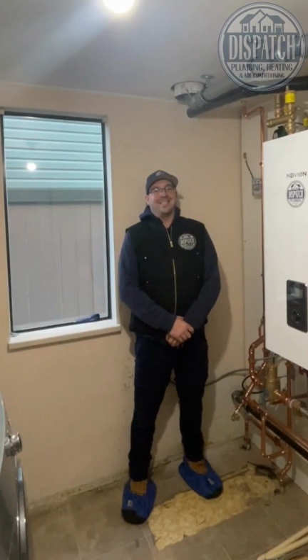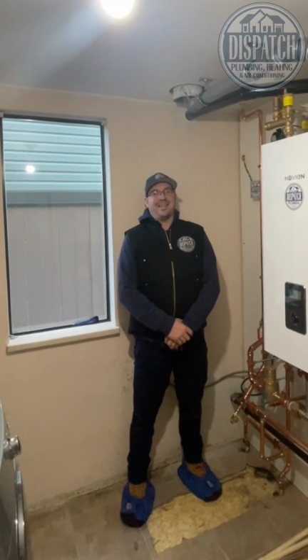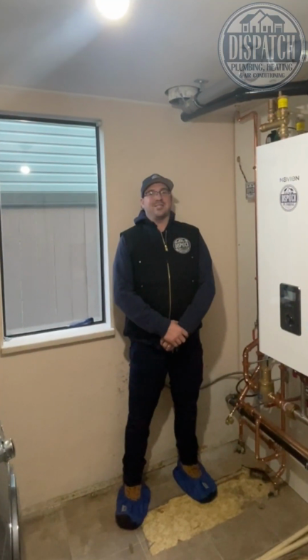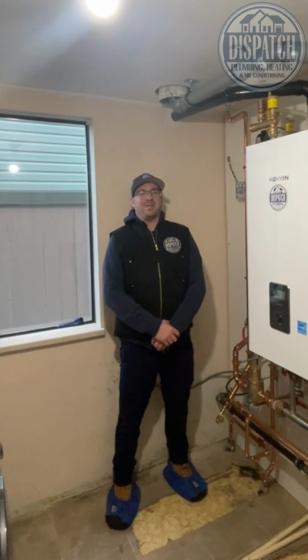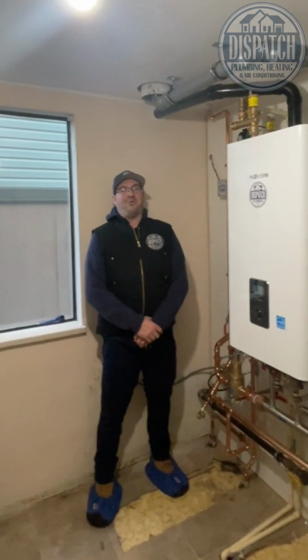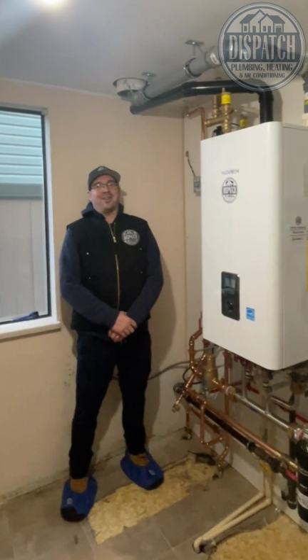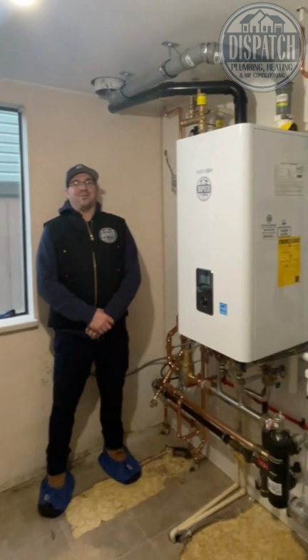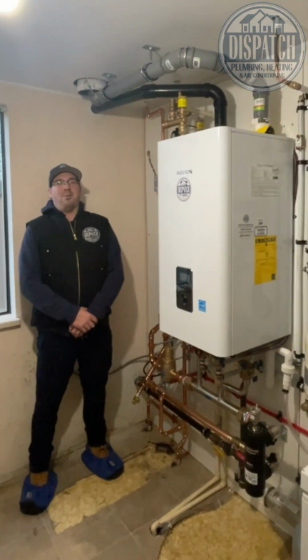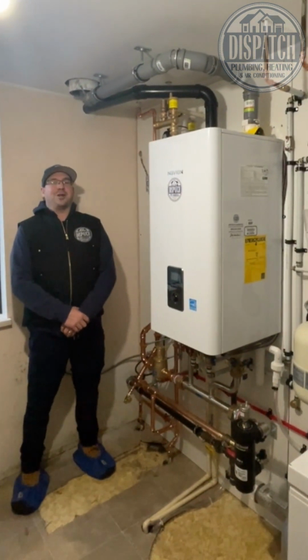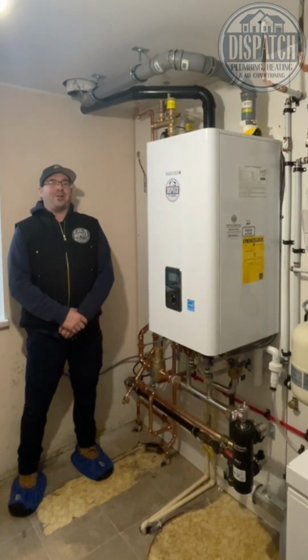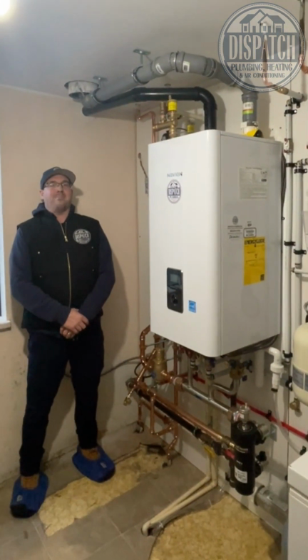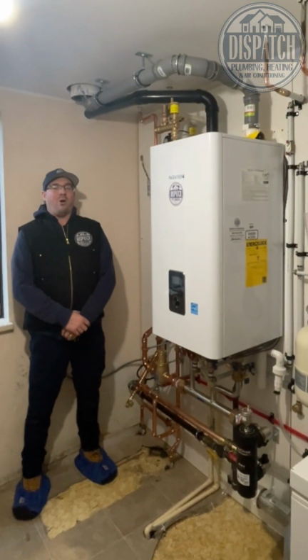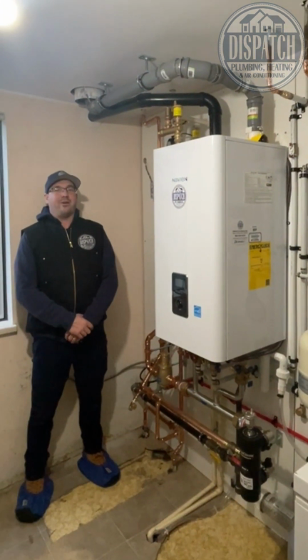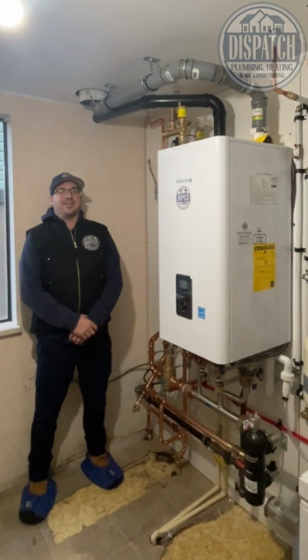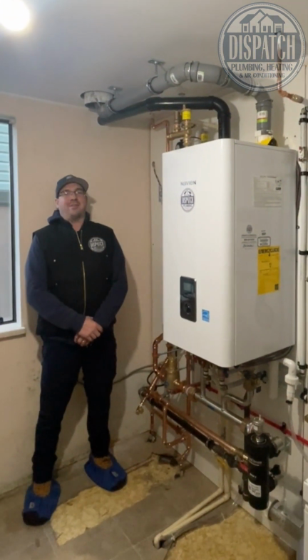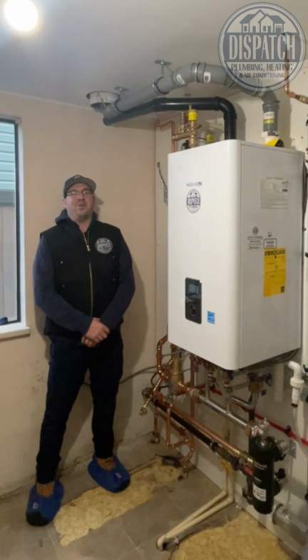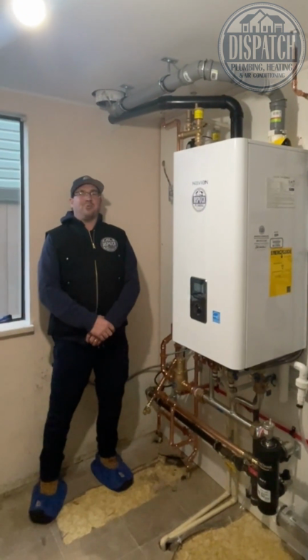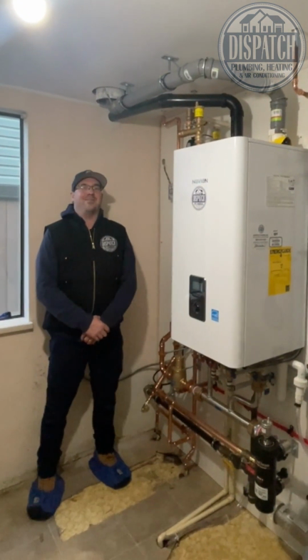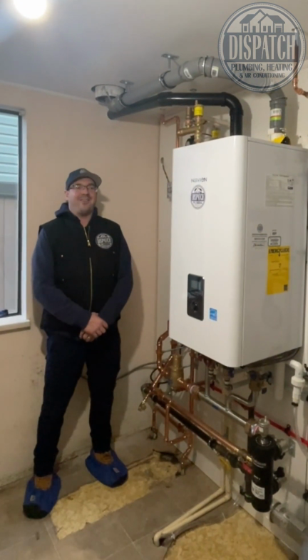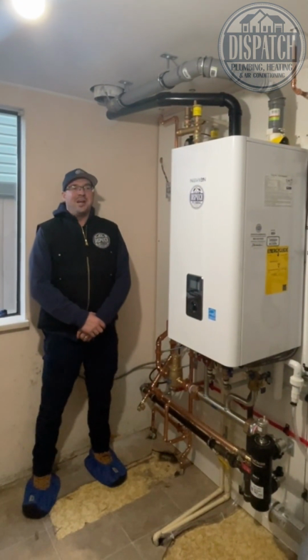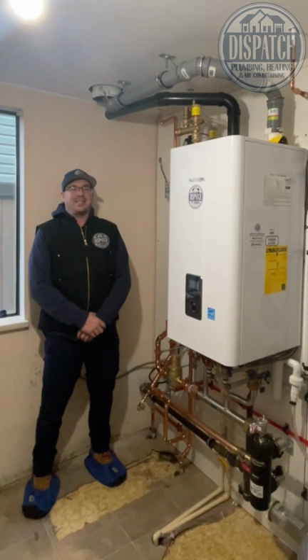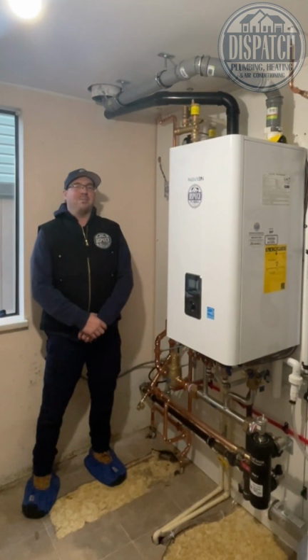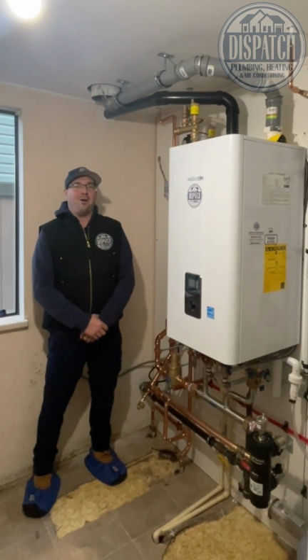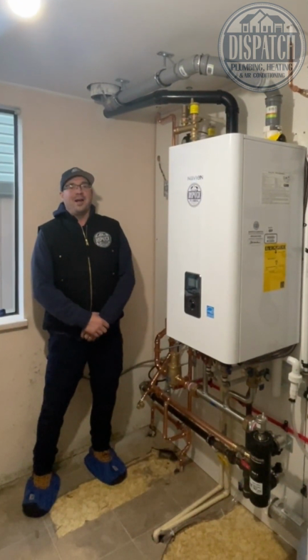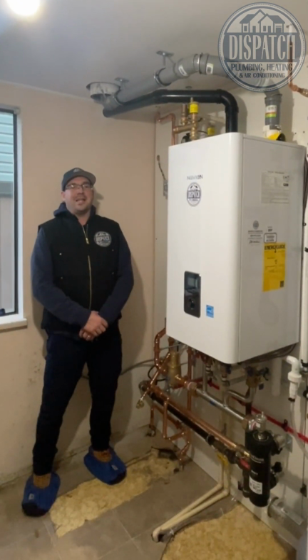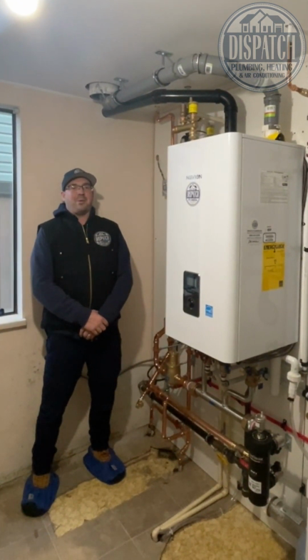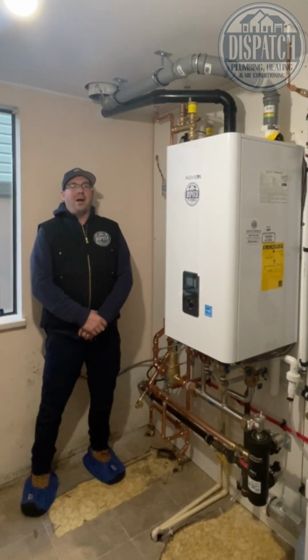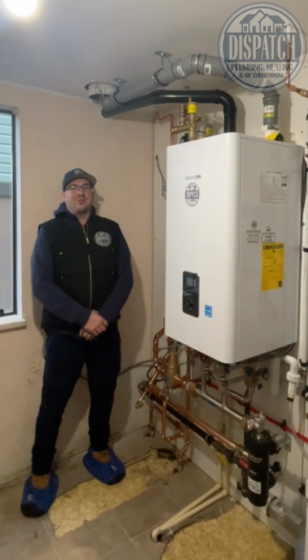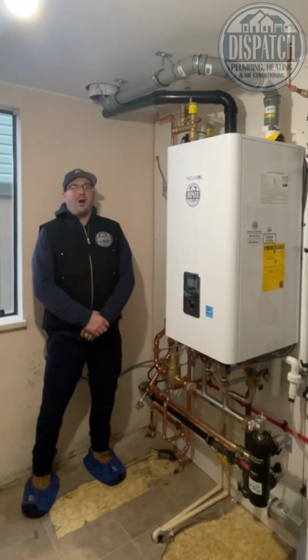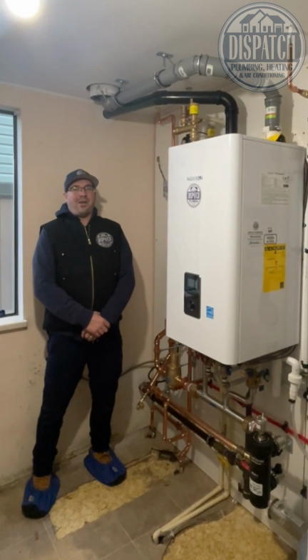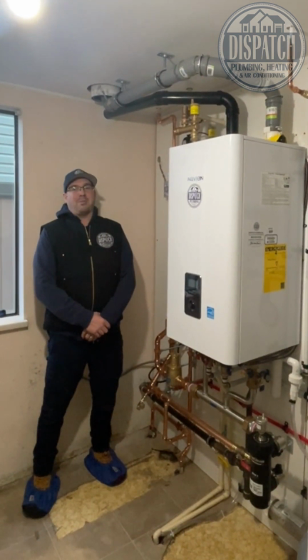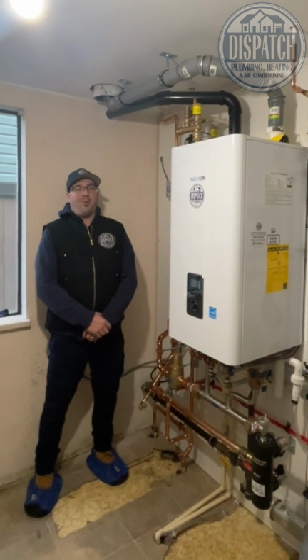Nate and Lee just installed this beautiful Navion NFC combination boiler and domestic water heater — it's the NFC 250-175H. It heats up your domestic hot water and it heats up your house with hydronic baseboards.